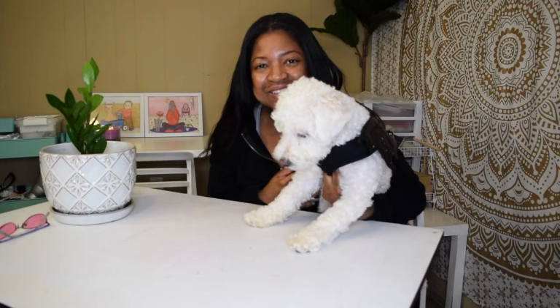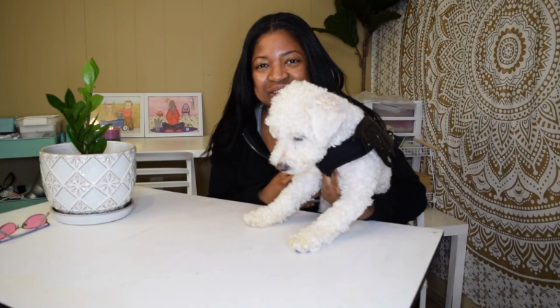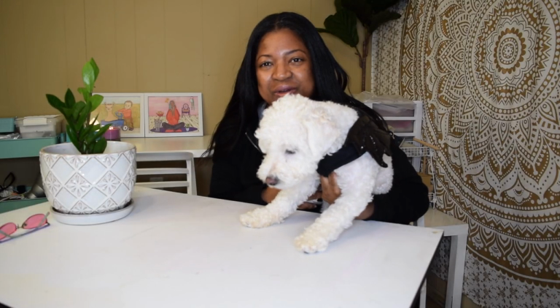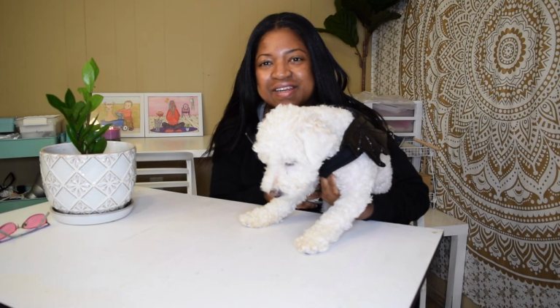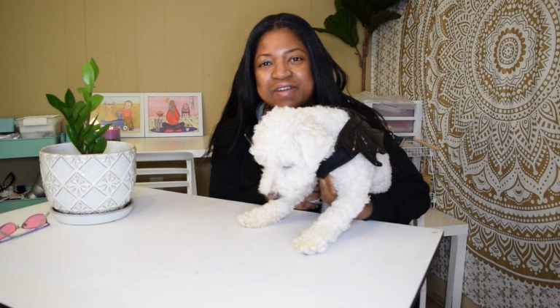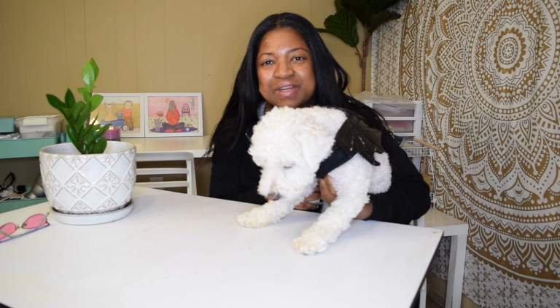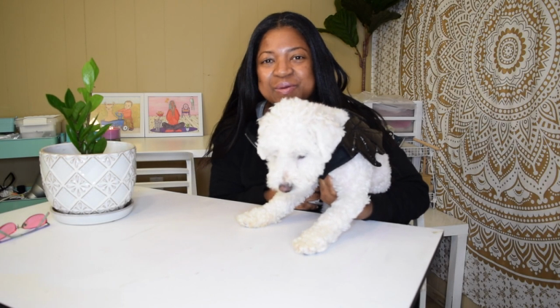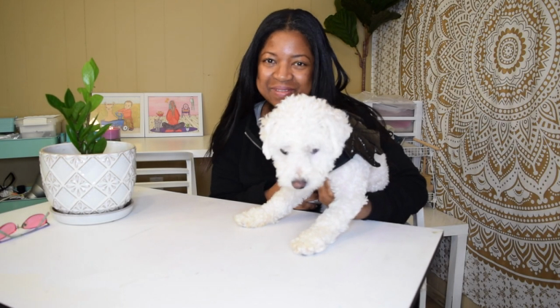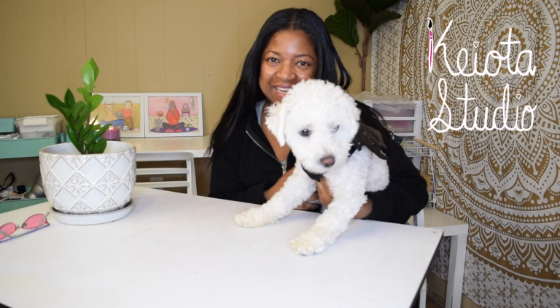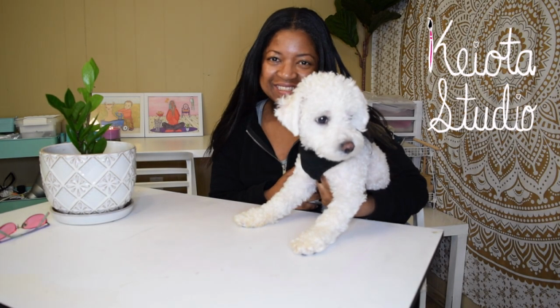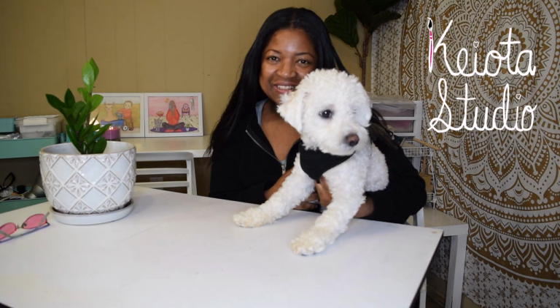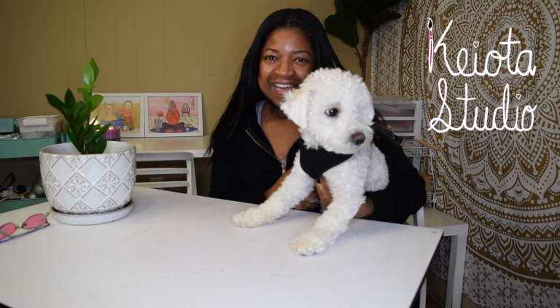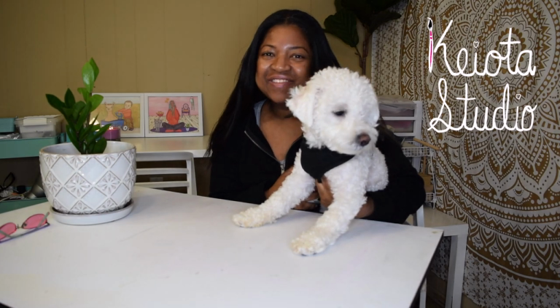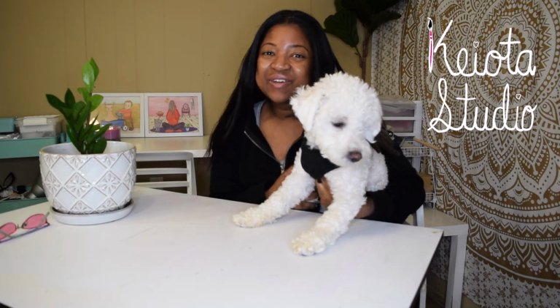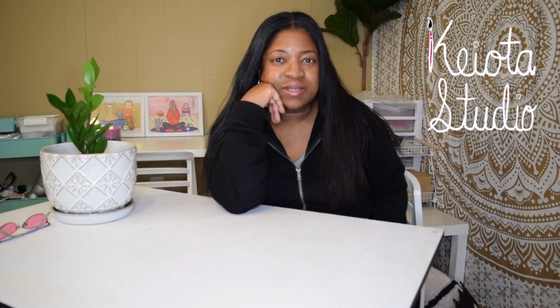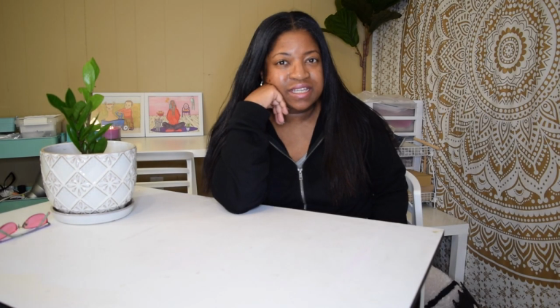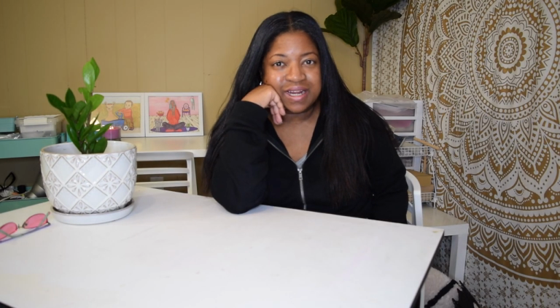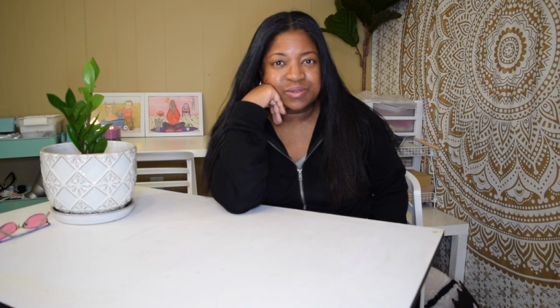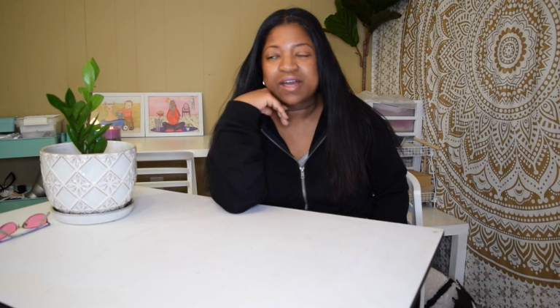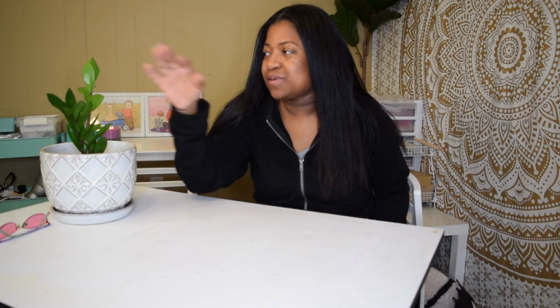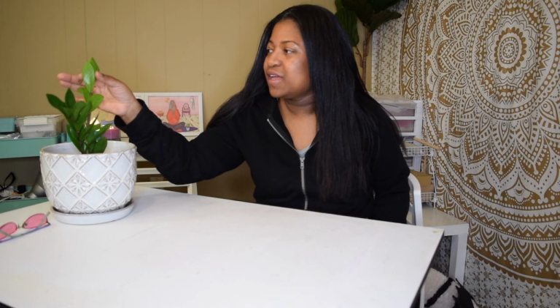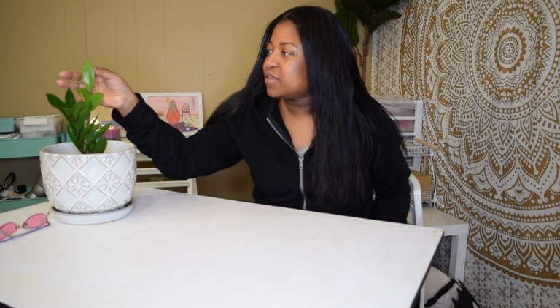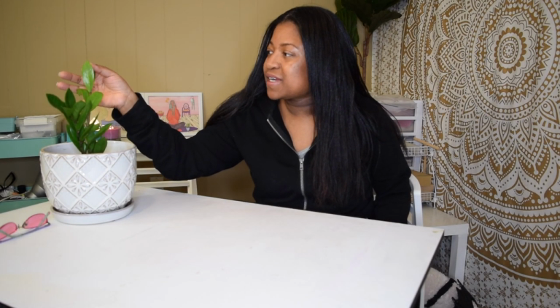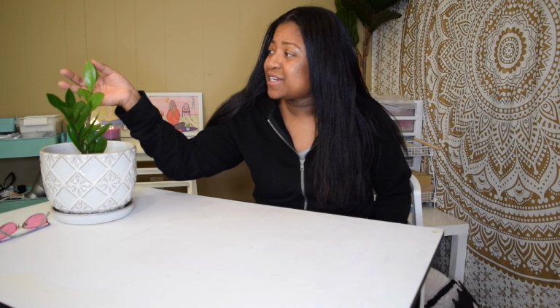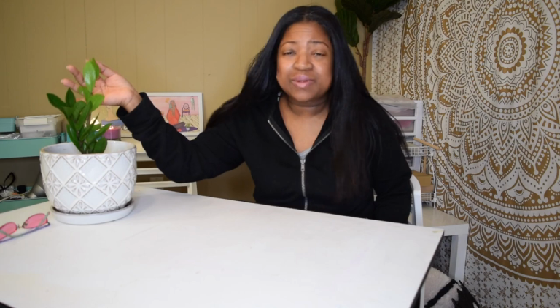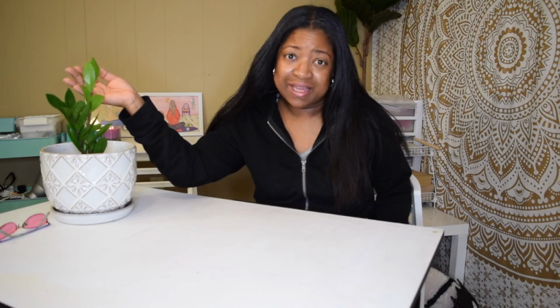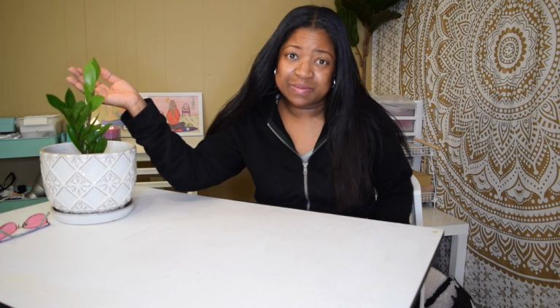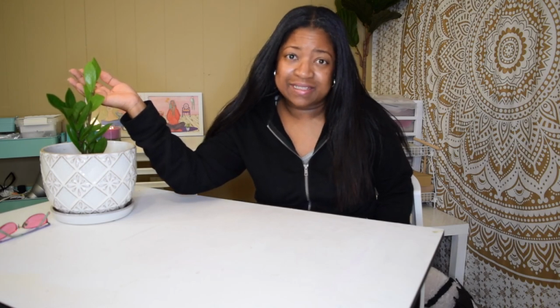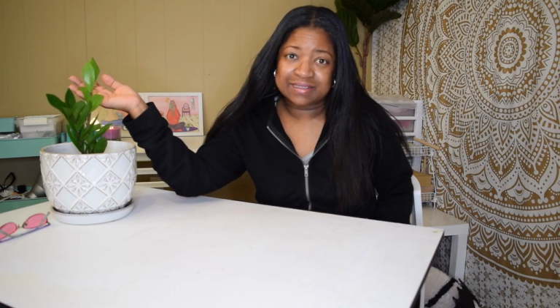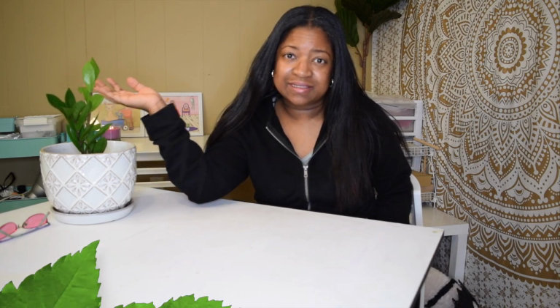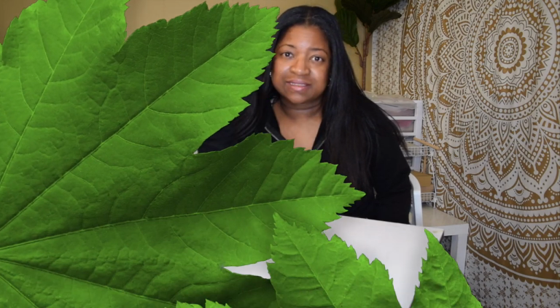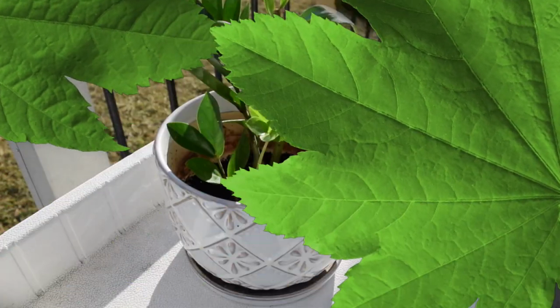Hello Studio Squad. For everyone new, welcome to Kiata Studio. In this video, you'll see what I do to help get rid of the fungus gnat issue in my house plants.